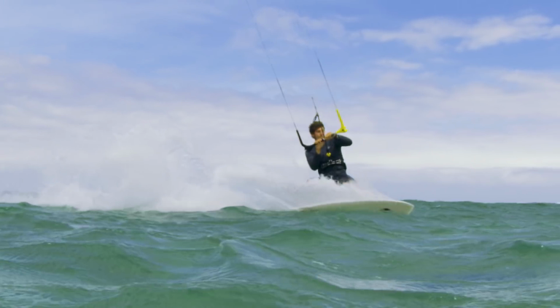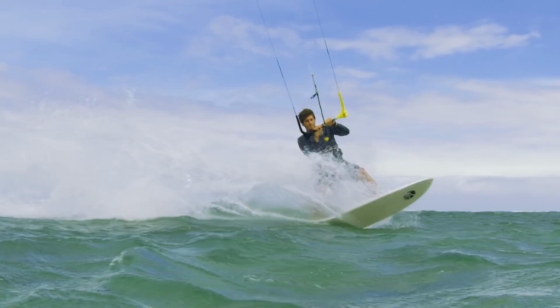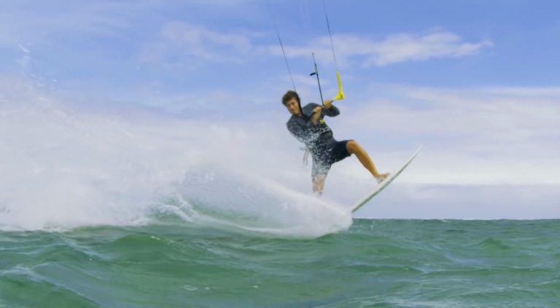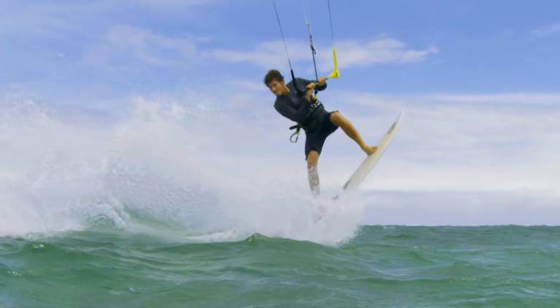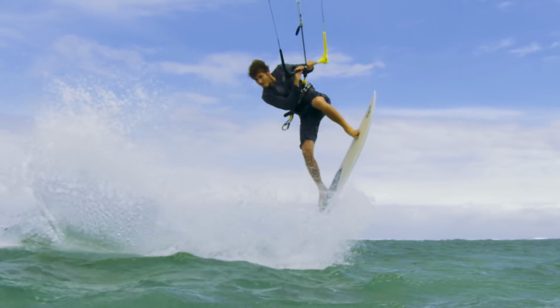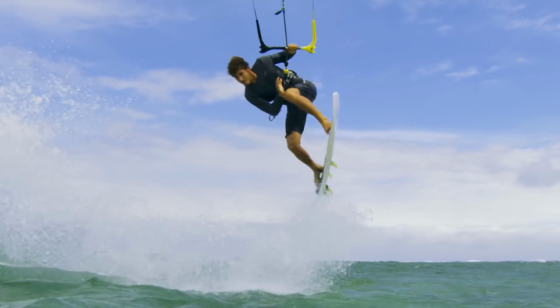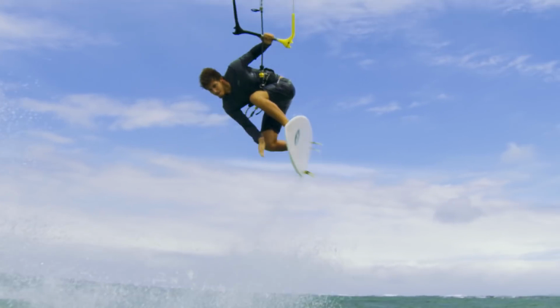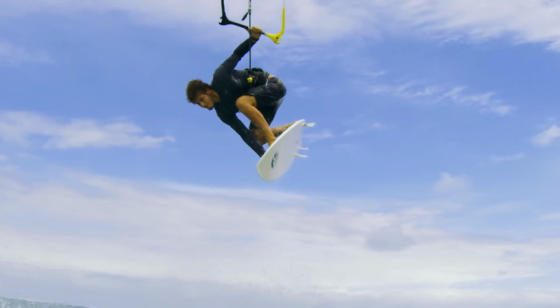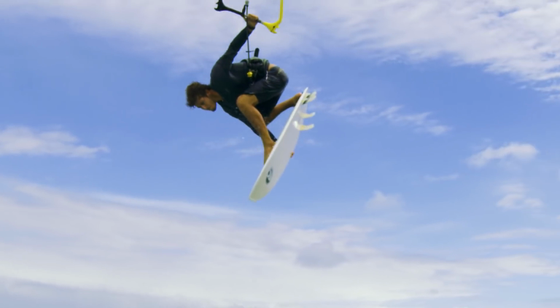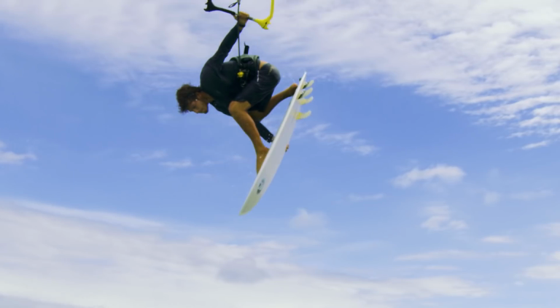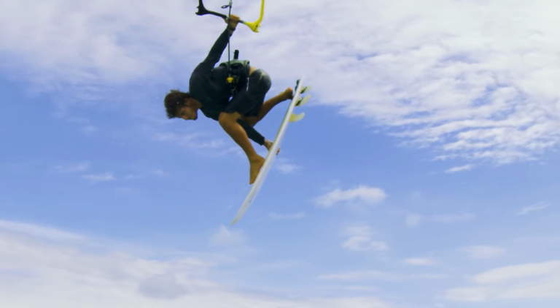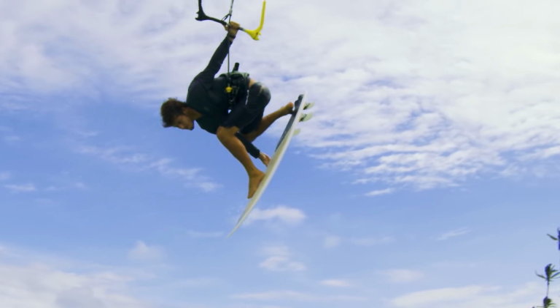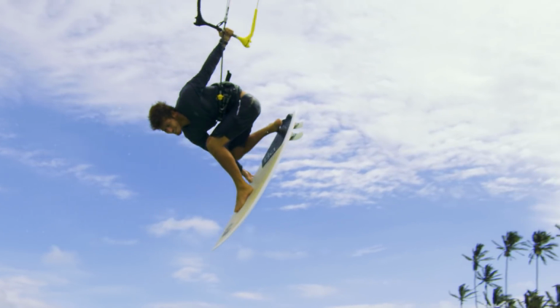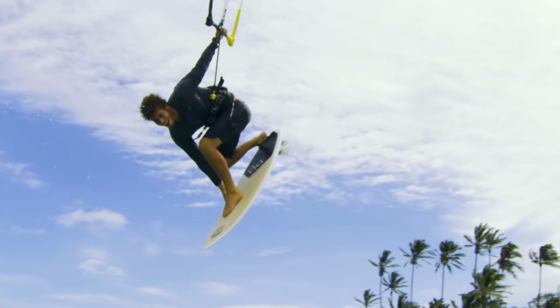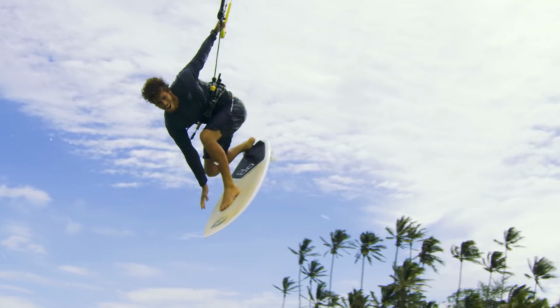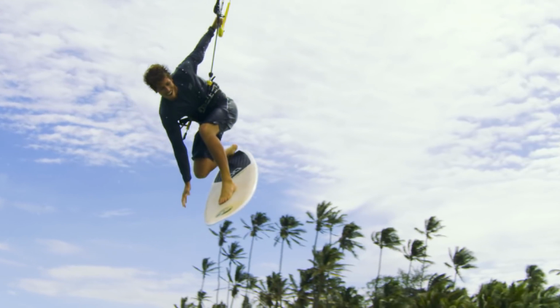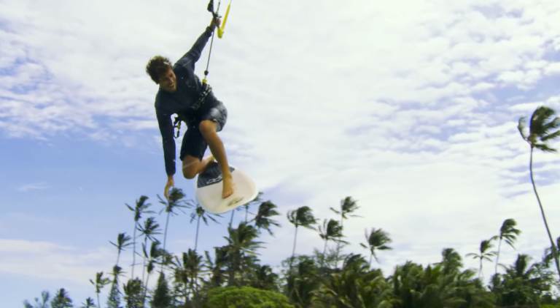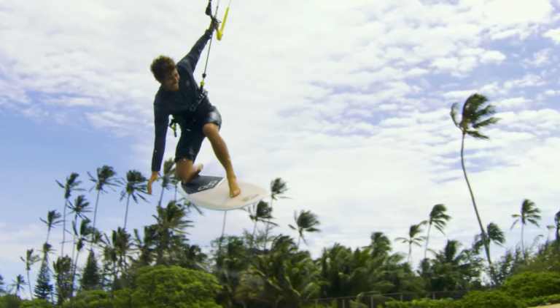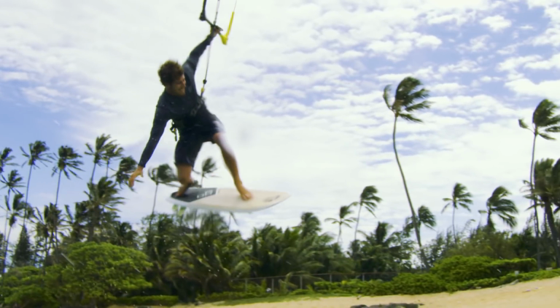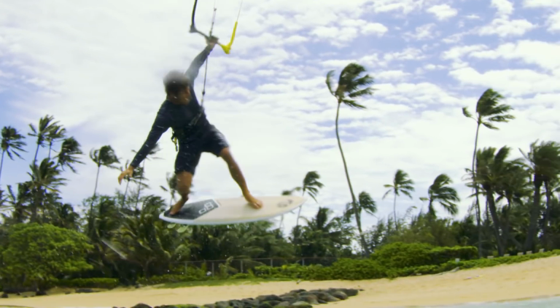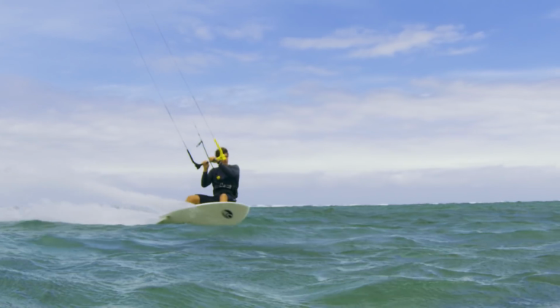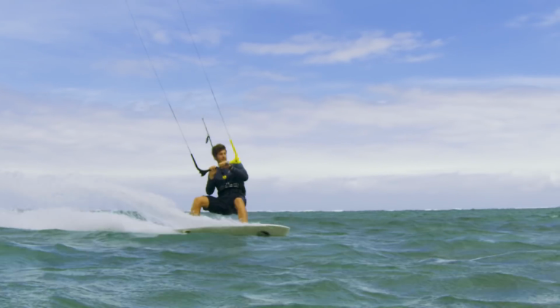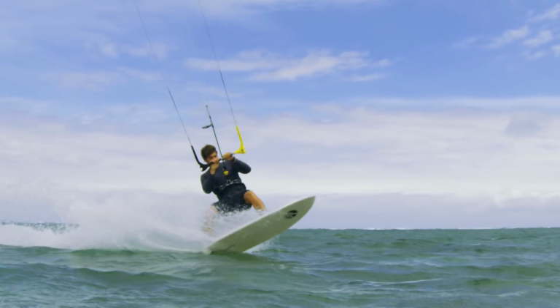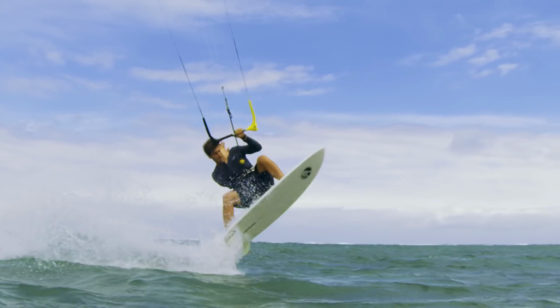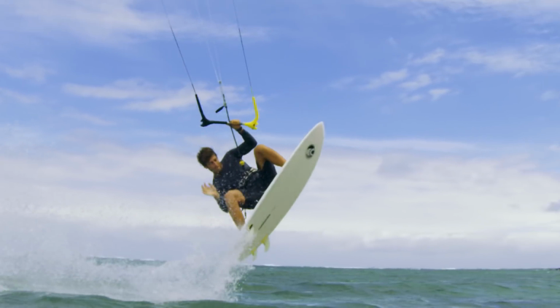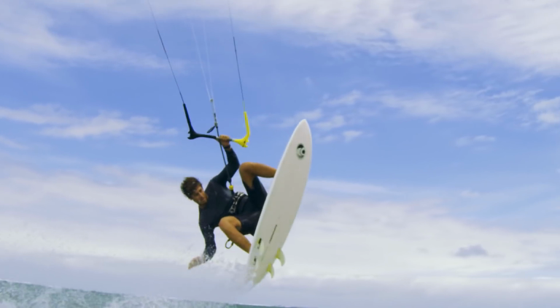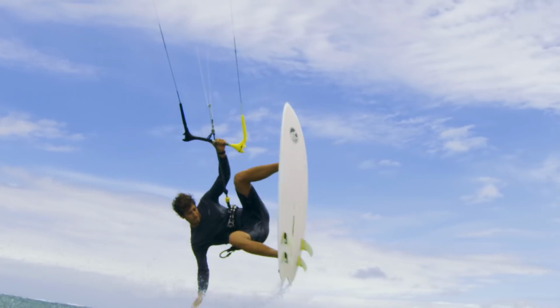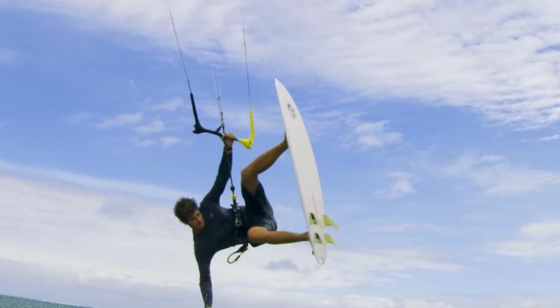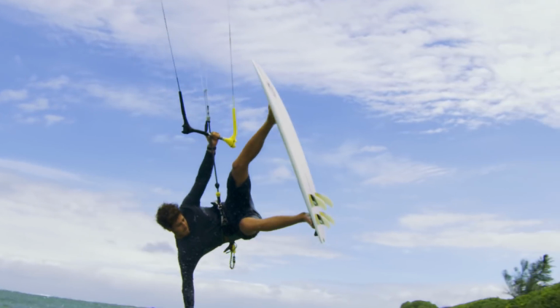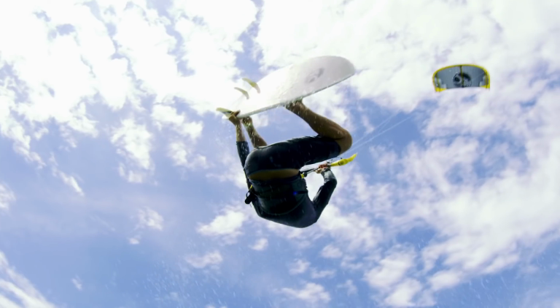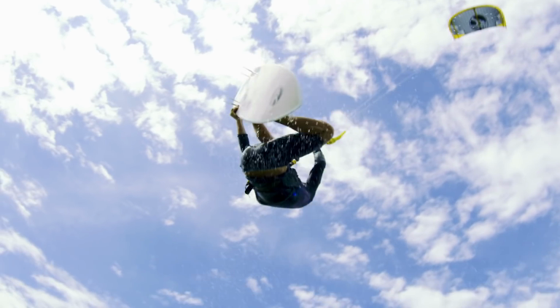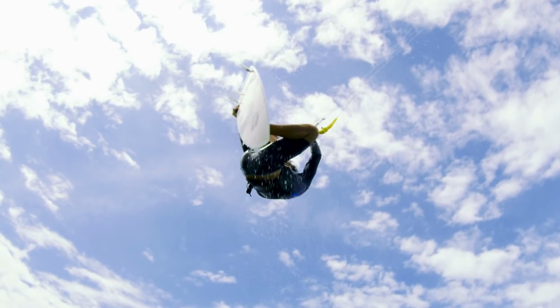Once in the air, the increased surface area in the nose provides ample pushback to really help keep the board stuck to your feet through complex strapless maneuvers. When it comes to surf freestyle, the Cutlass' design is ideal for a load and pop routine.